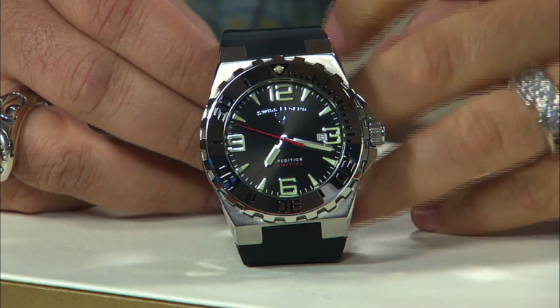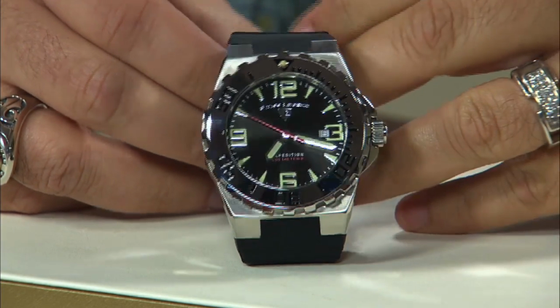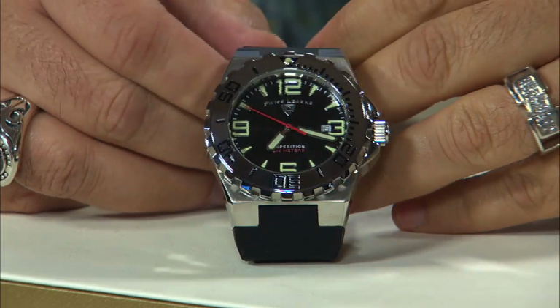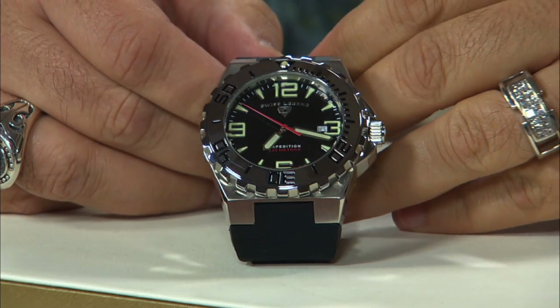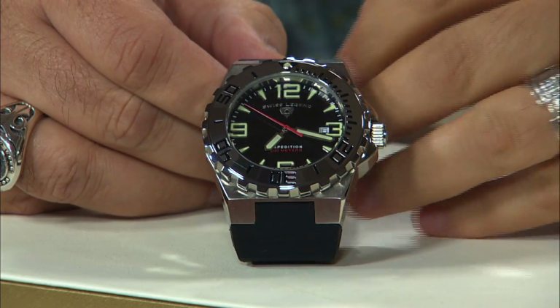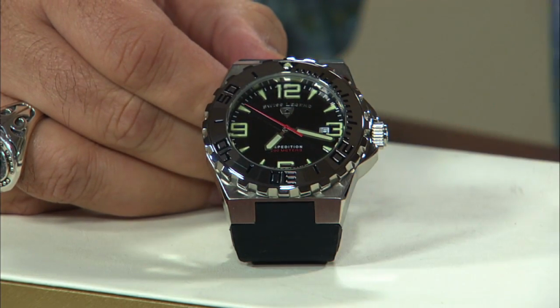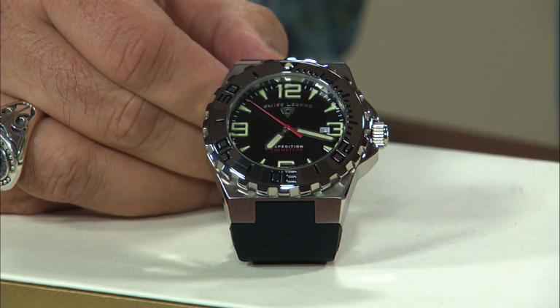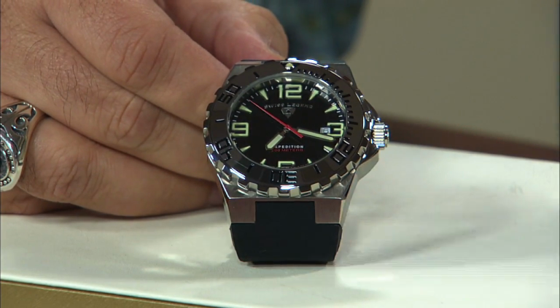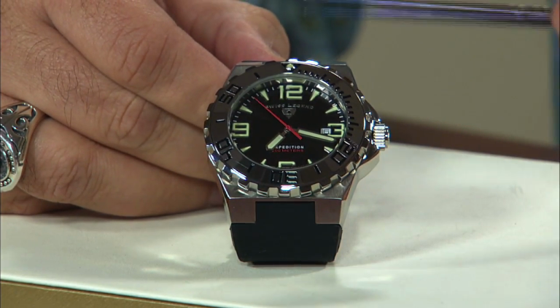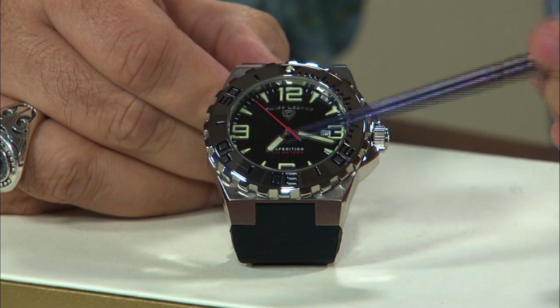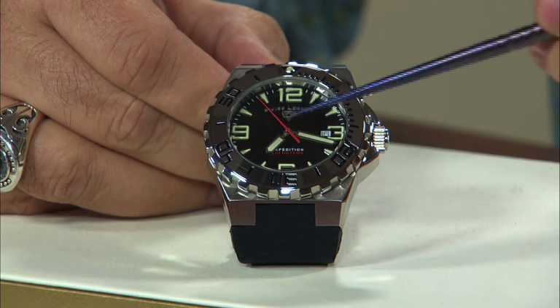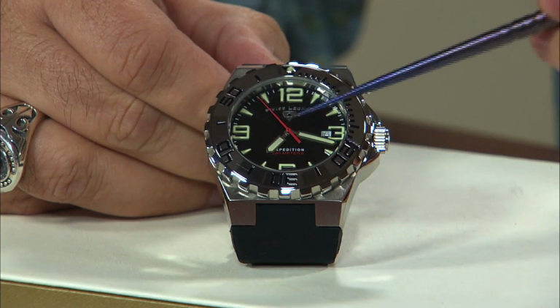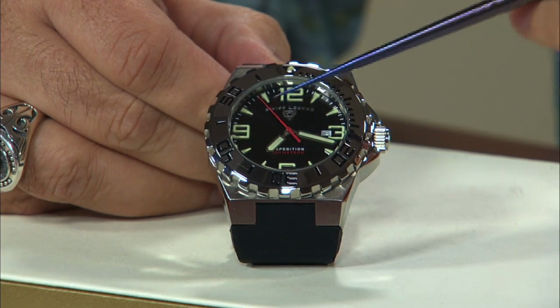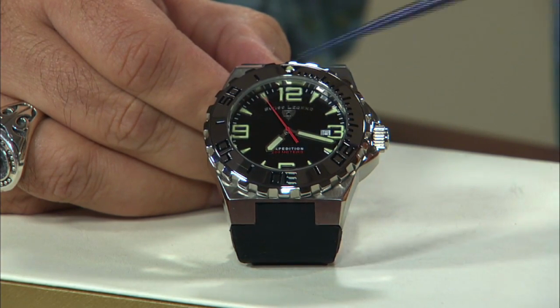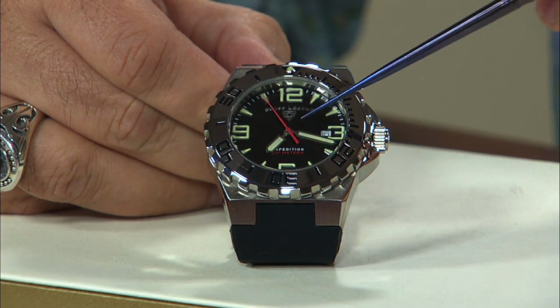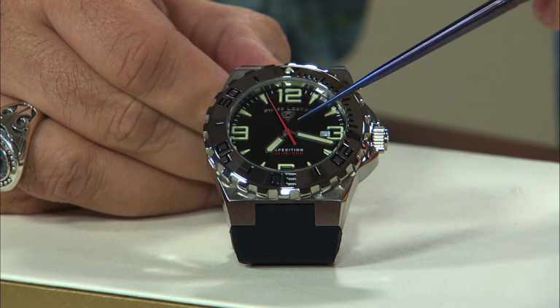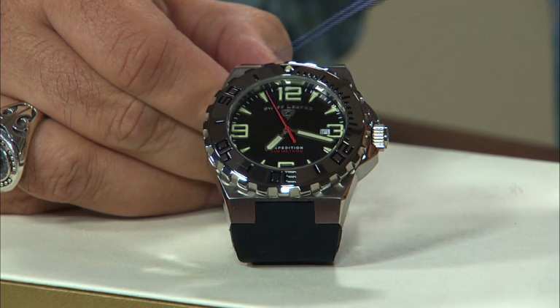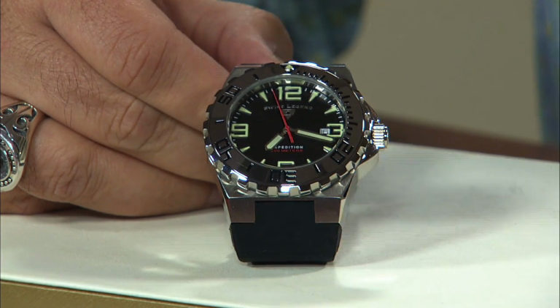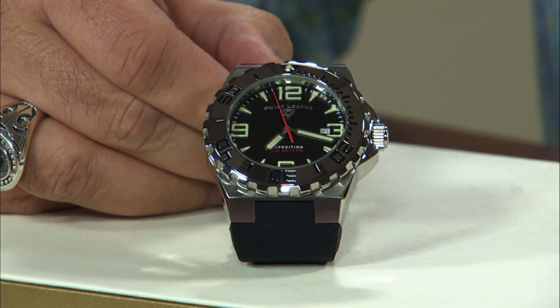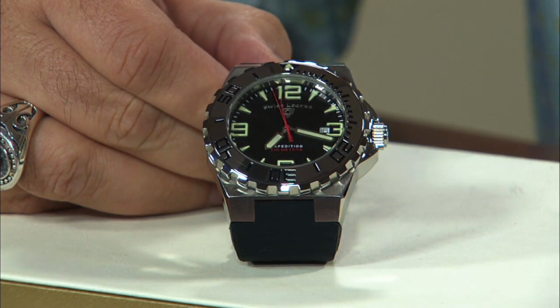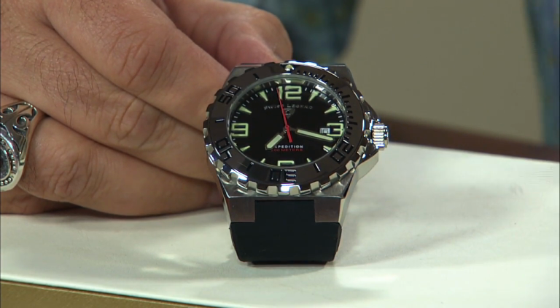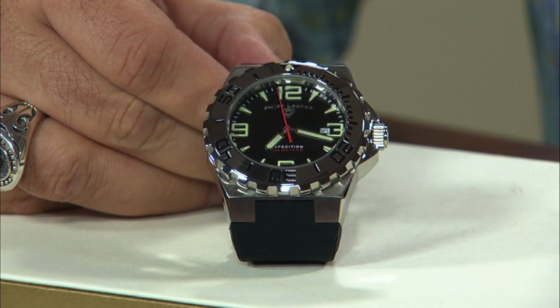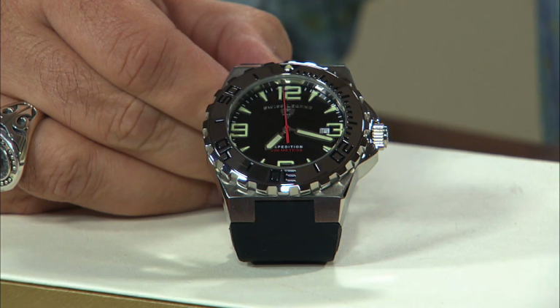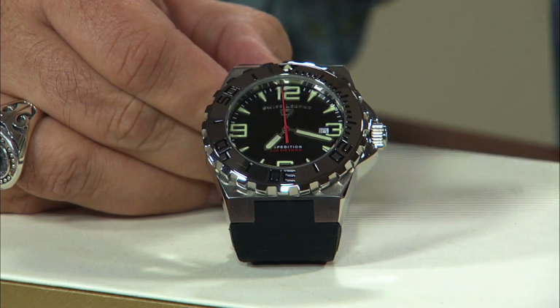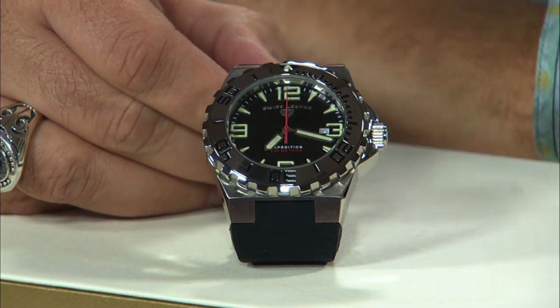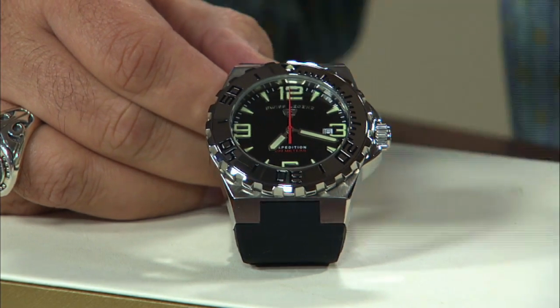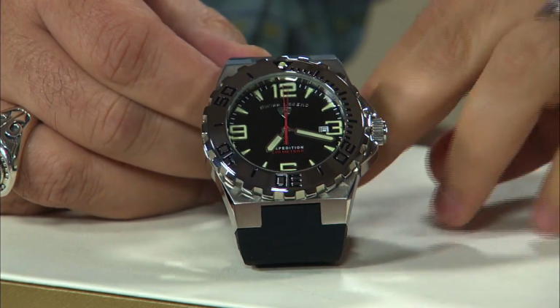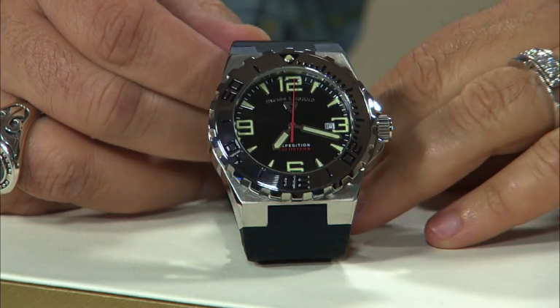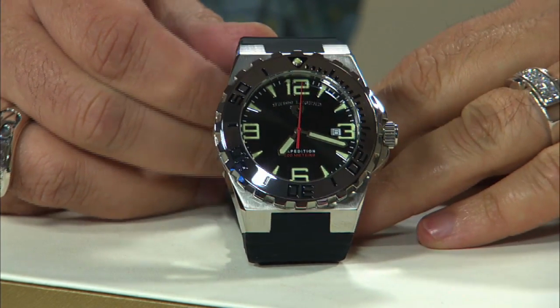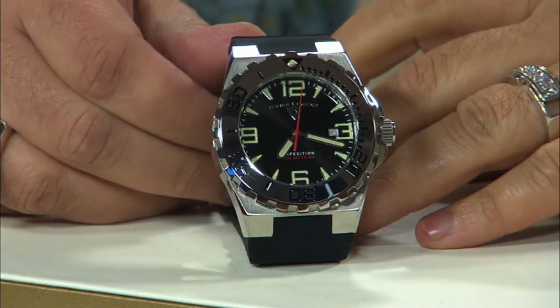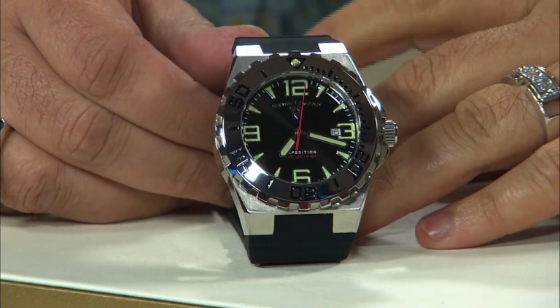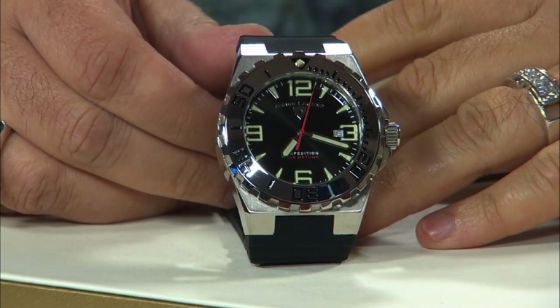You've got a sapphitec crystal in here, which means it's going to be as scratch resistant as a sapphire — except we're going to go one better. We're going to give you a 10-year warranty against scratching, so that backs you up completely.